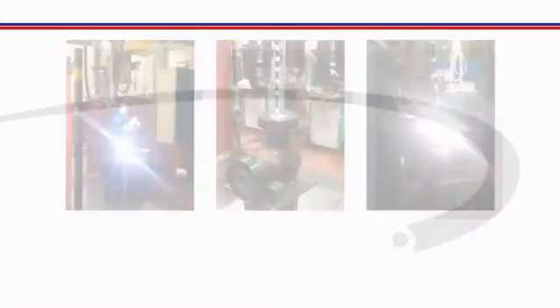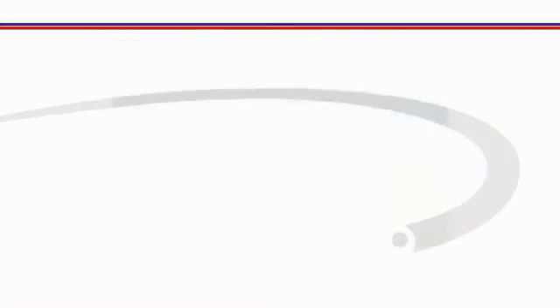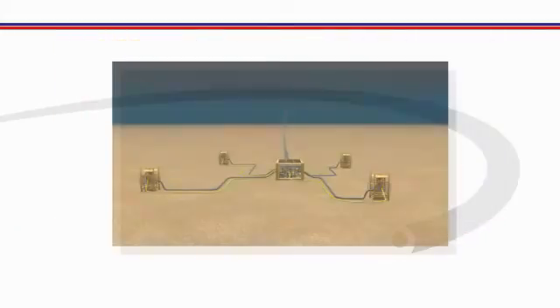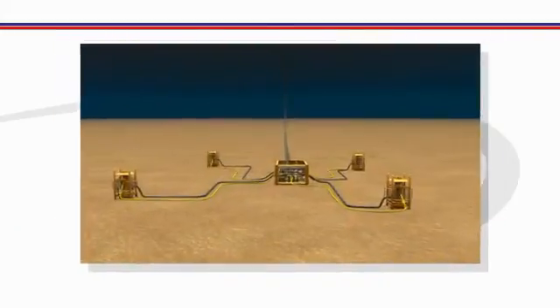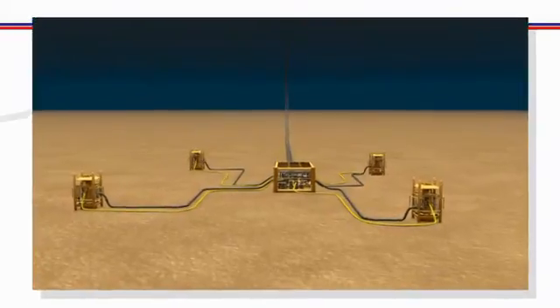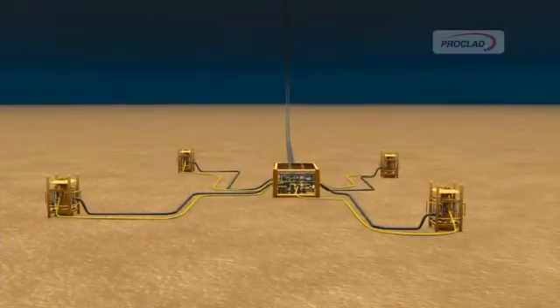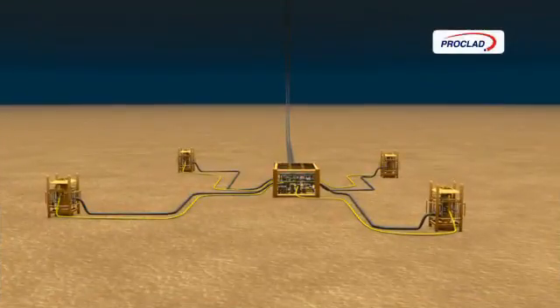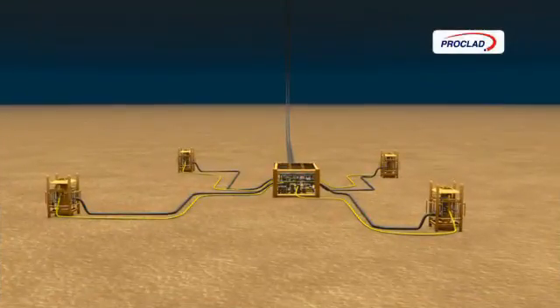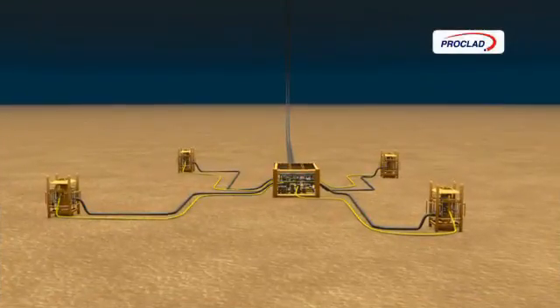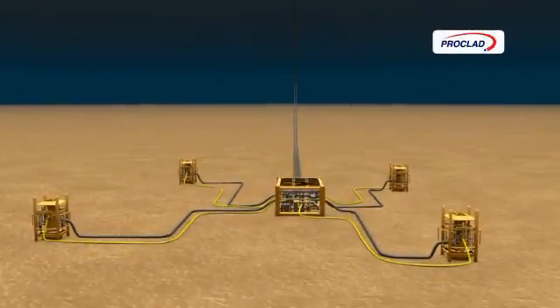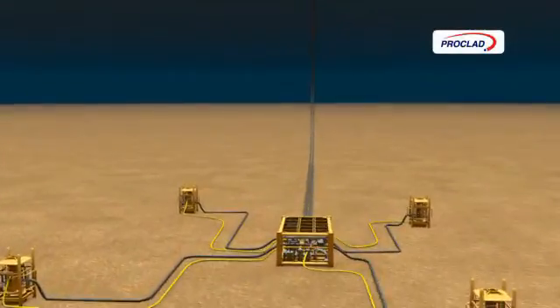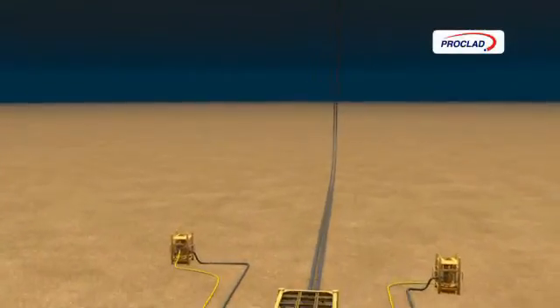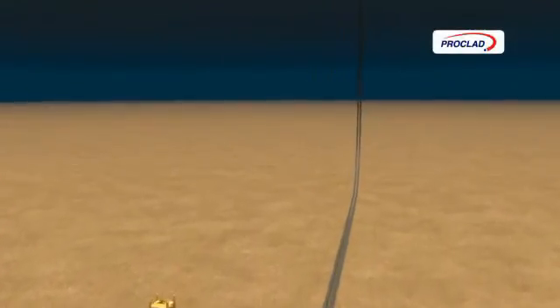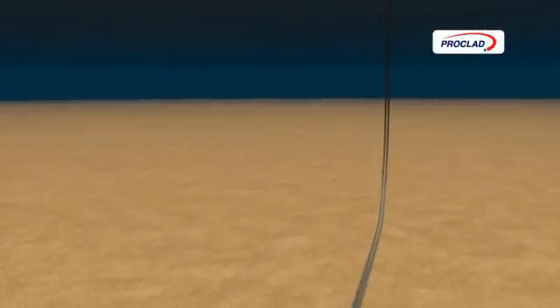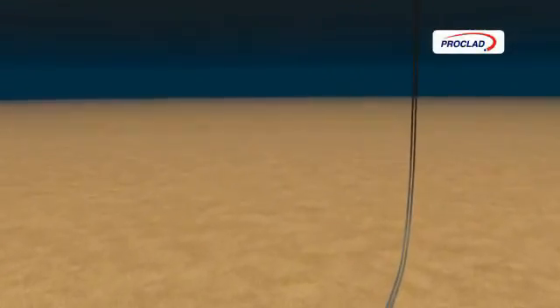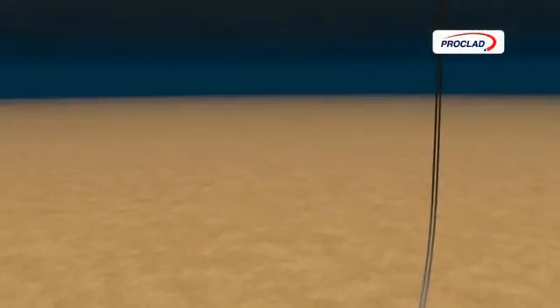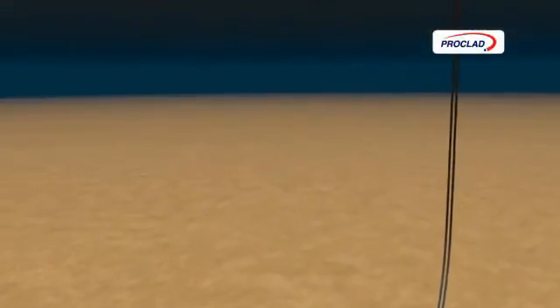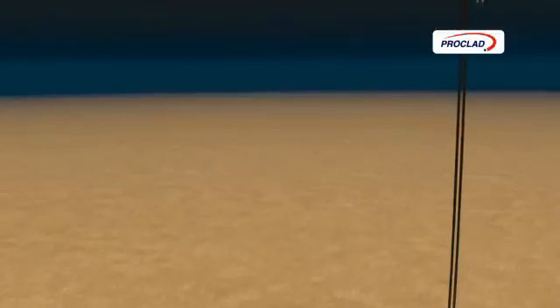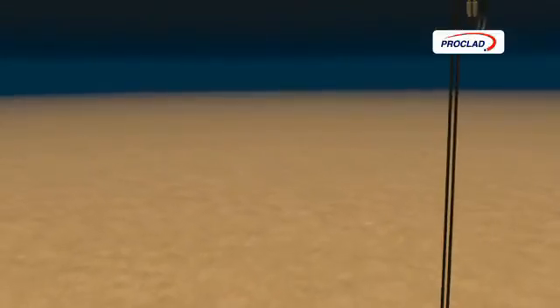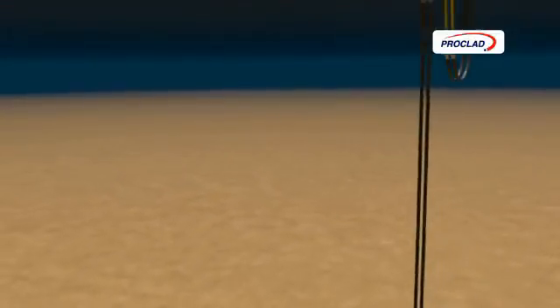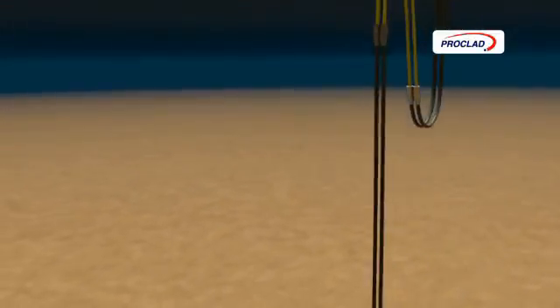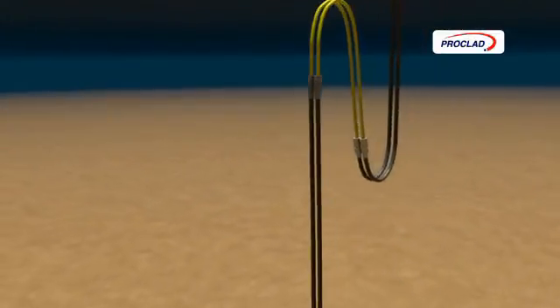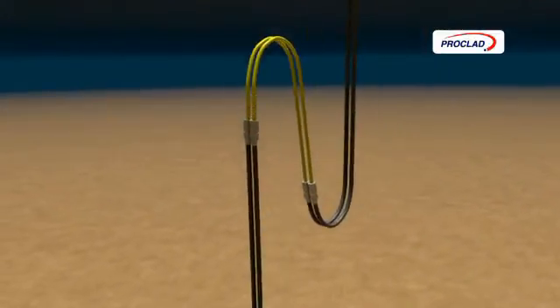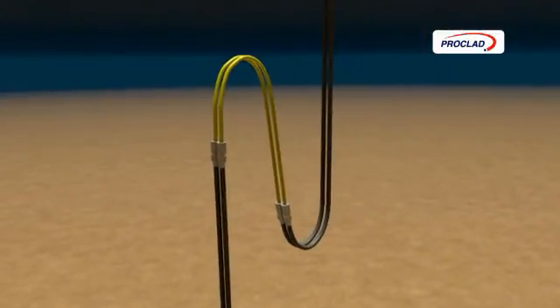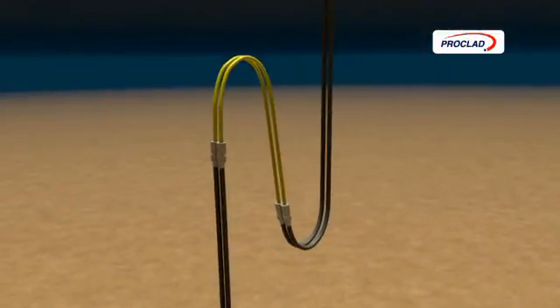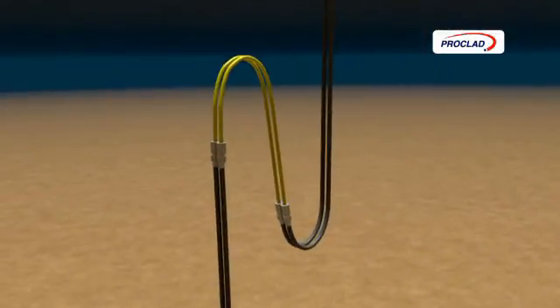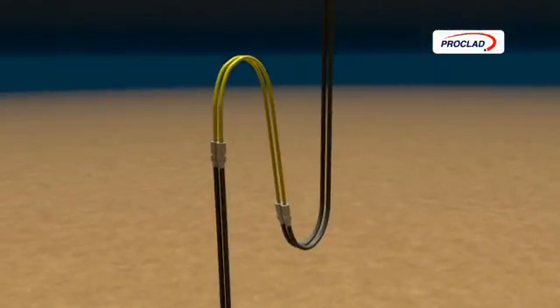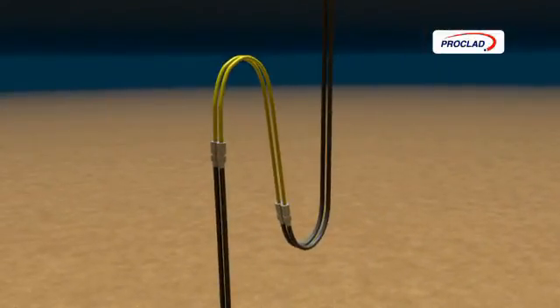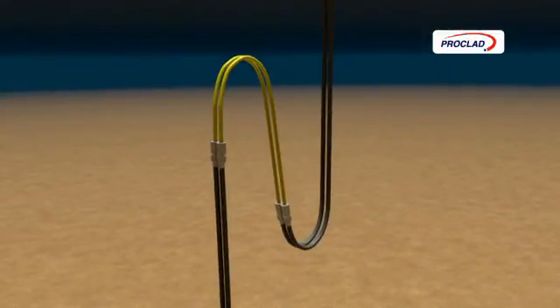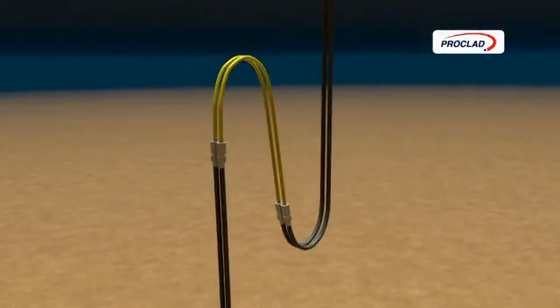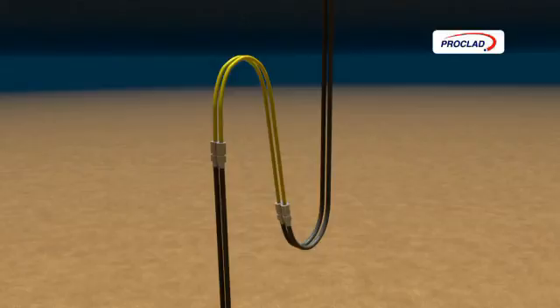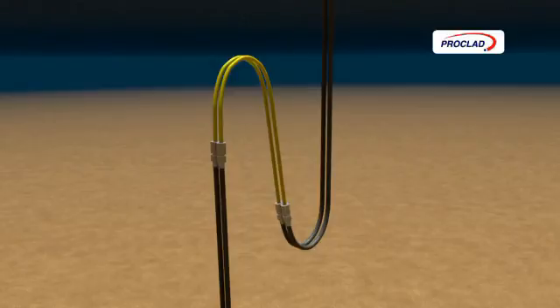If we look again at our subsea development, Proclad weld overlay pipe has been proven suitable and independently tested for use in fatigue sensitive dynamic riser applications.